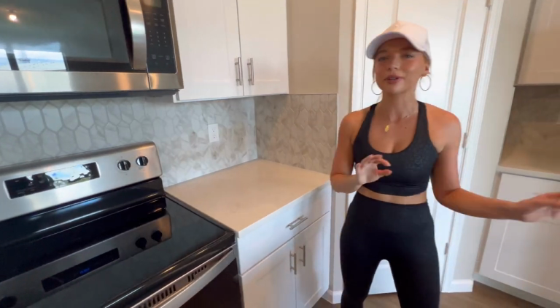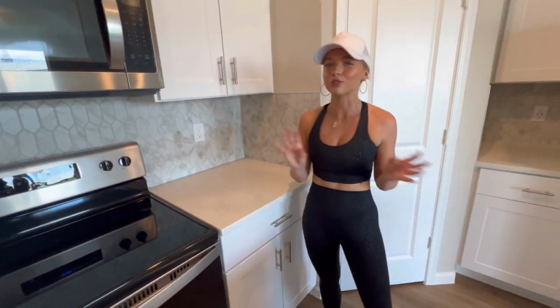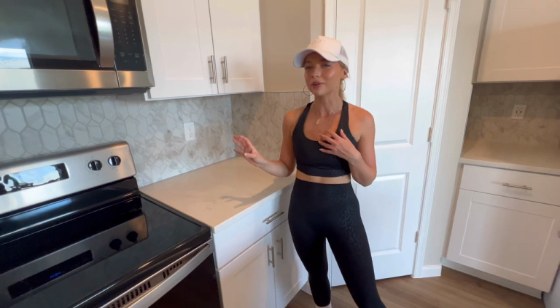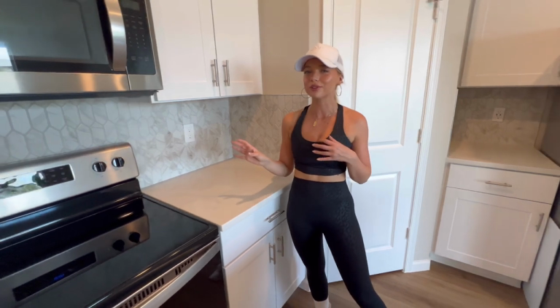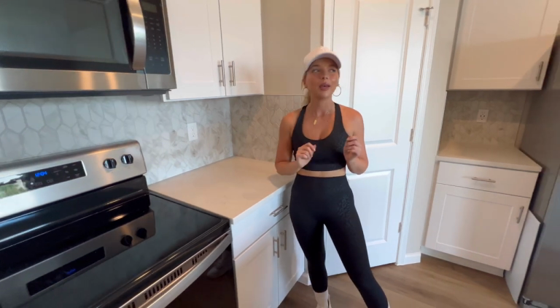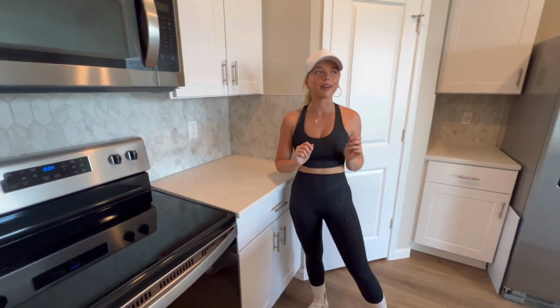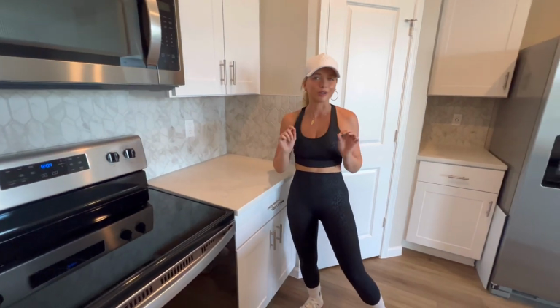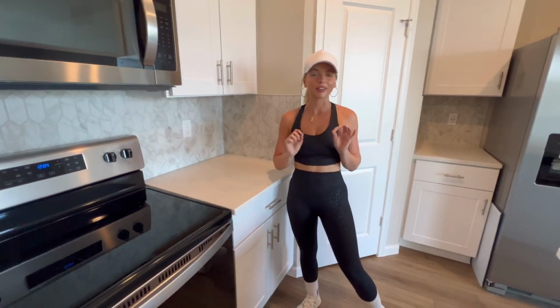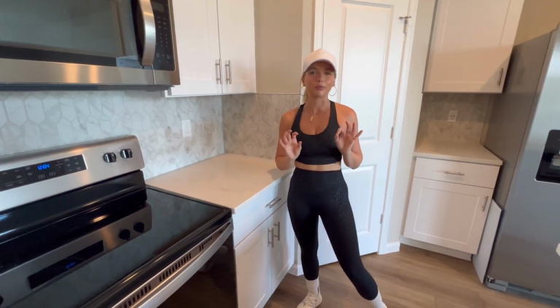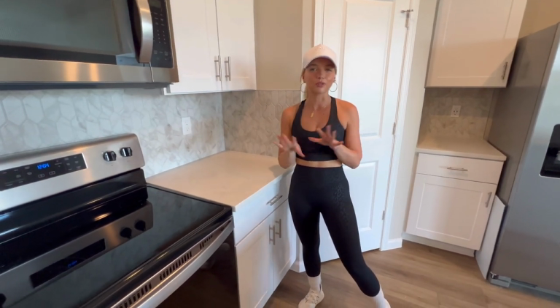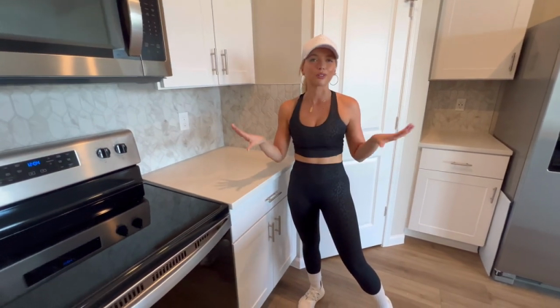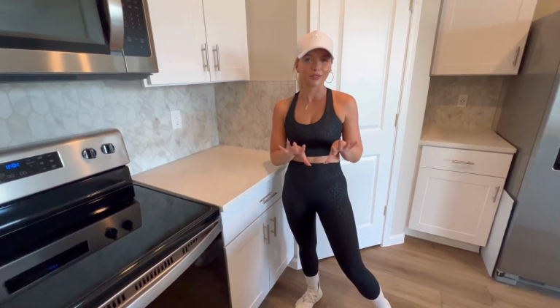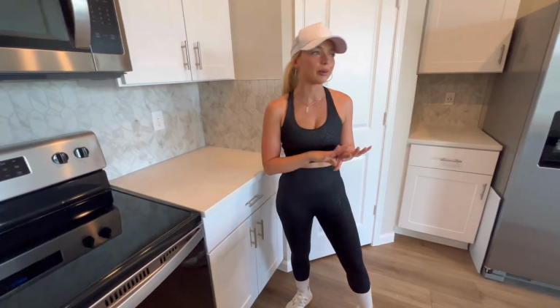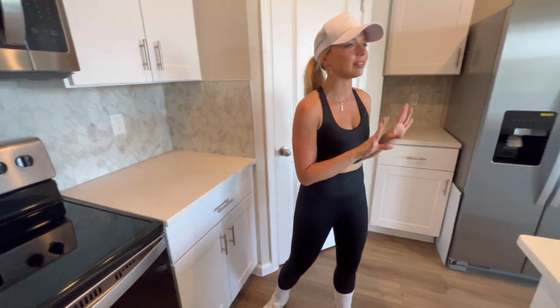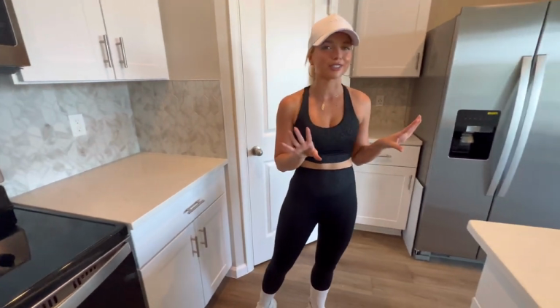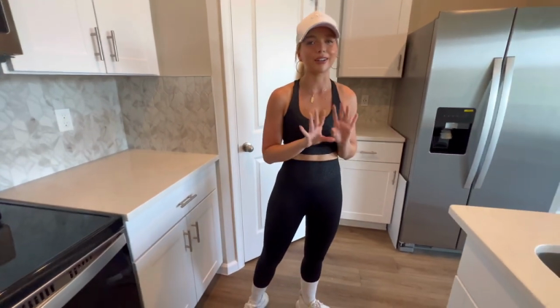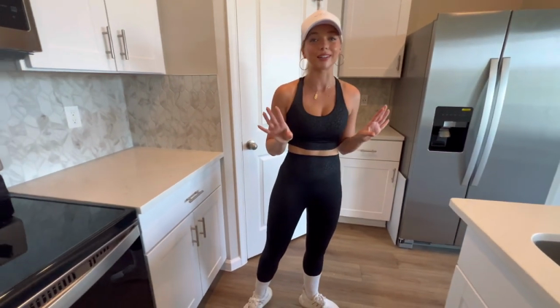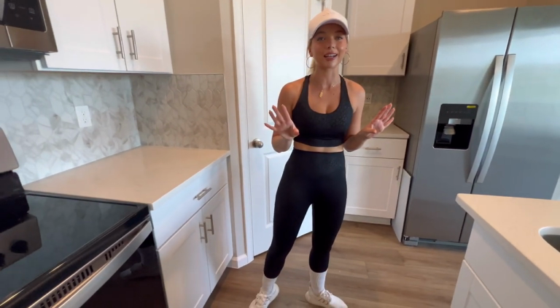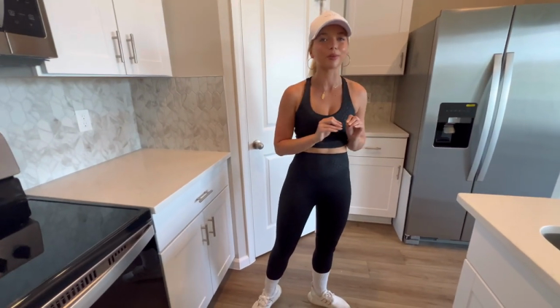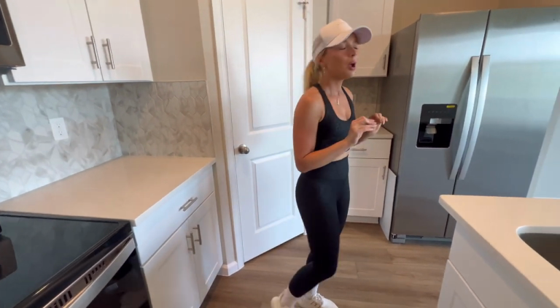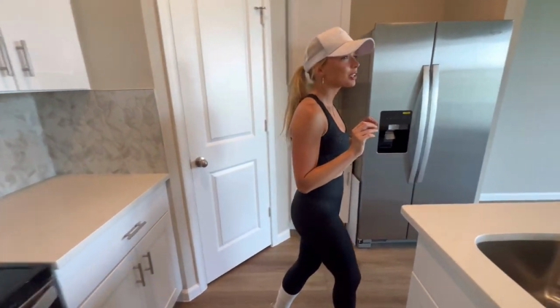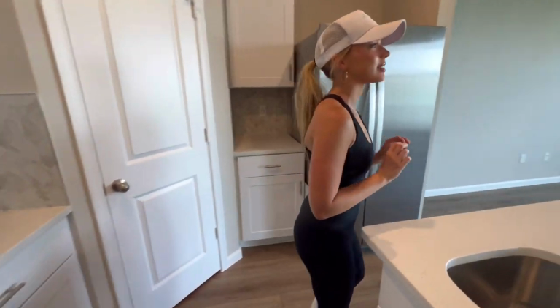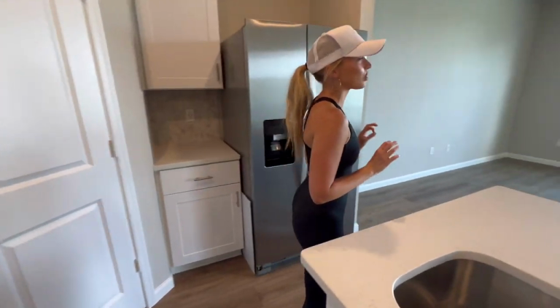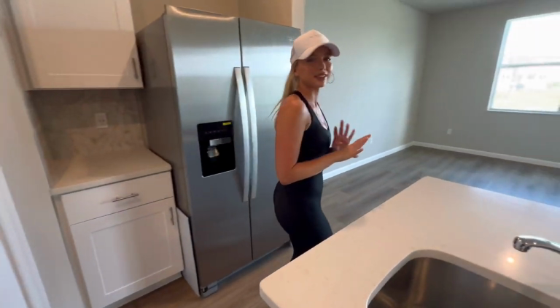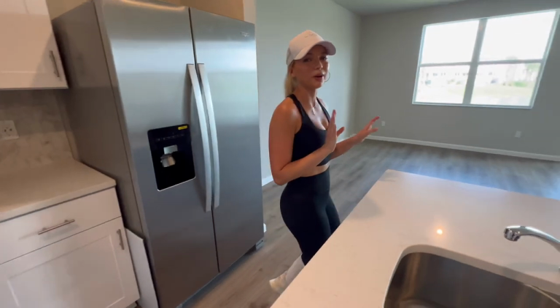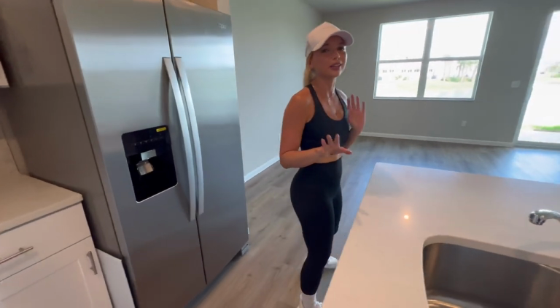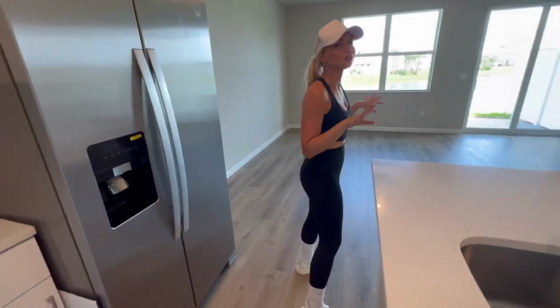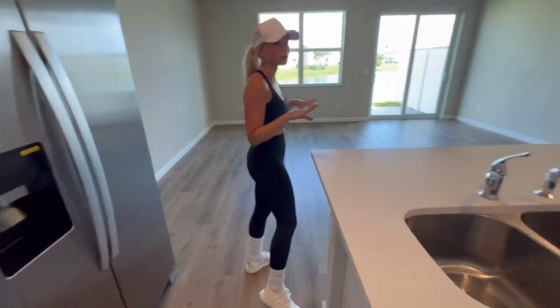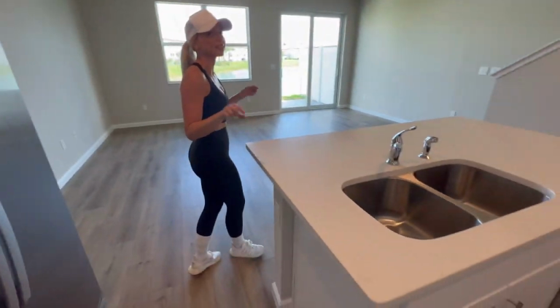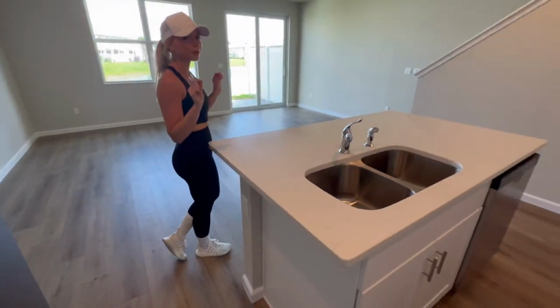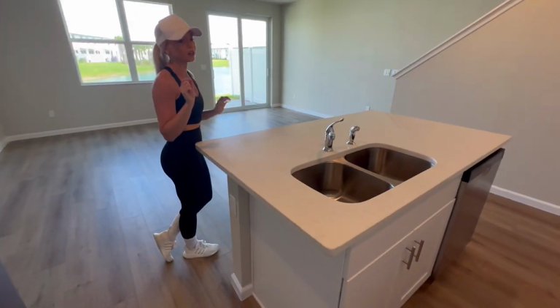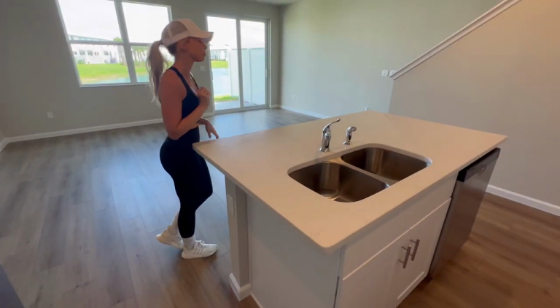I don't want to be super, super coastal — just a little bit. I like the neutral, cozy vibe. I'm super particular about the aesthetic, so everything's going to be white, beige, and neutrals, besides a little bit of that coastal blue.